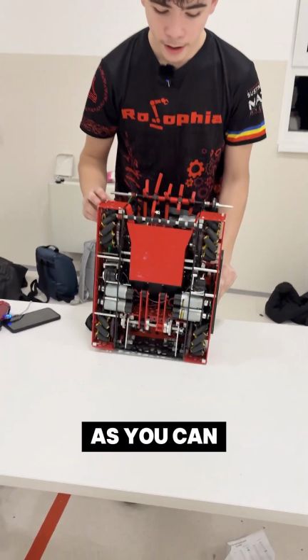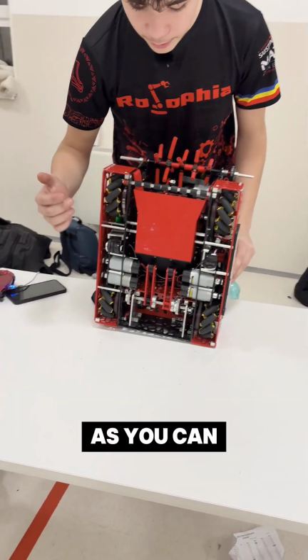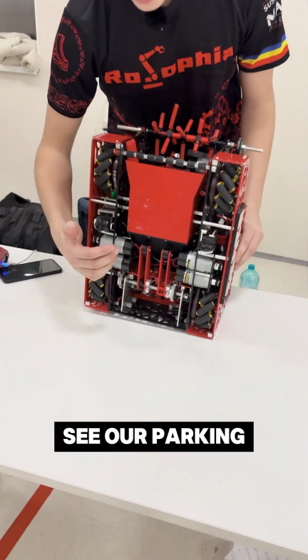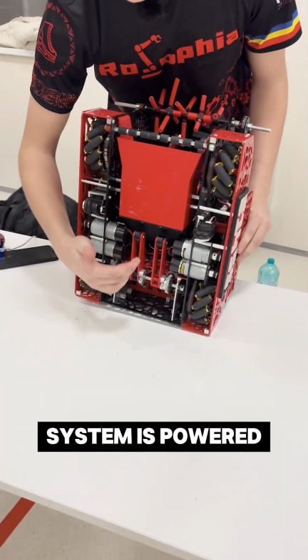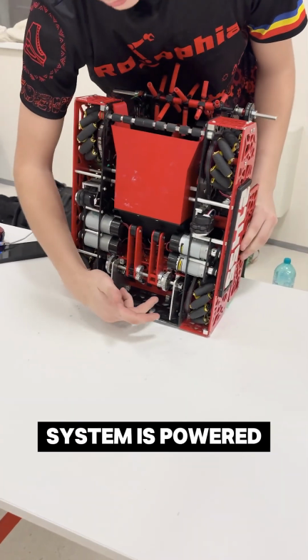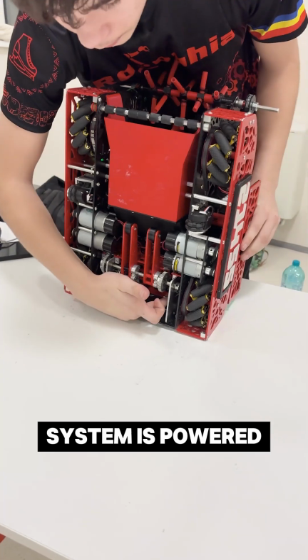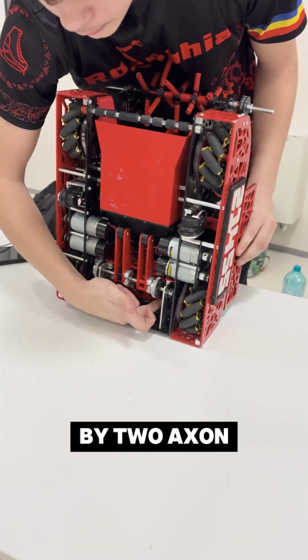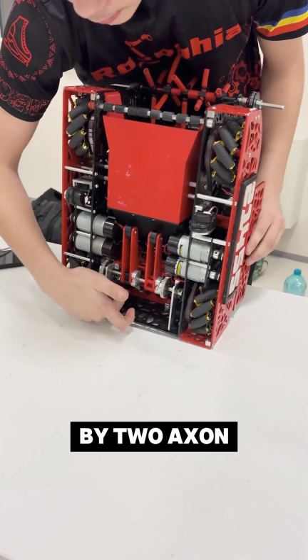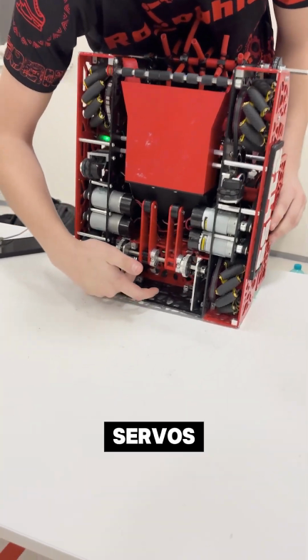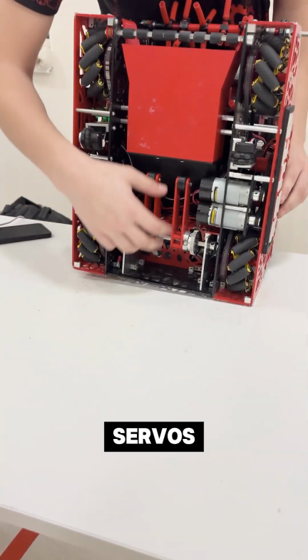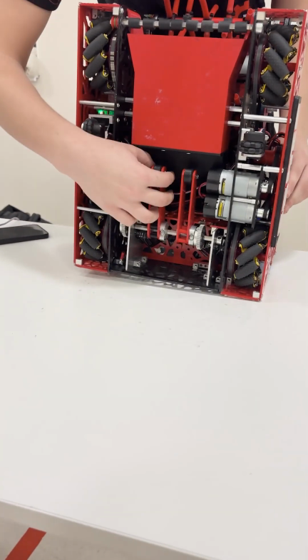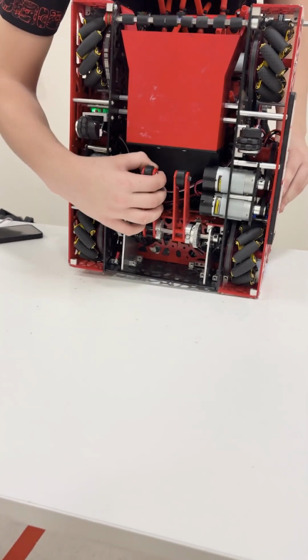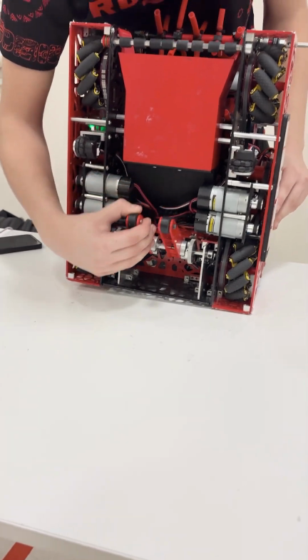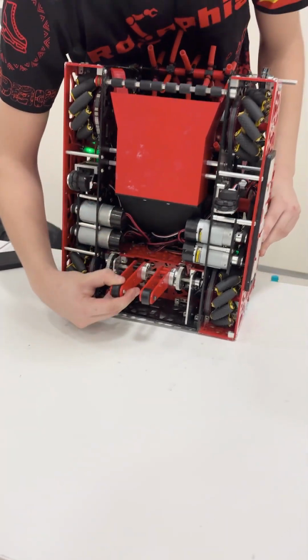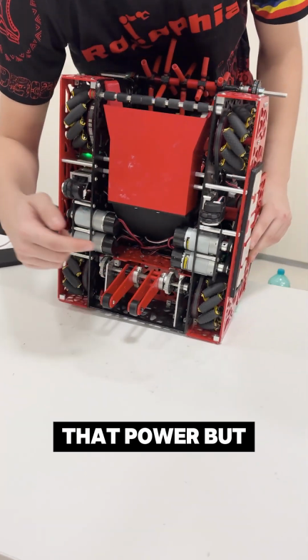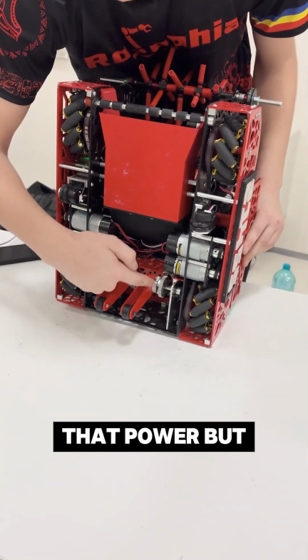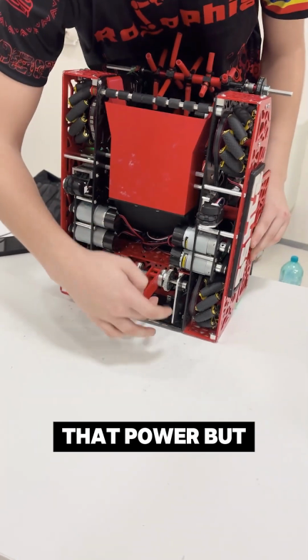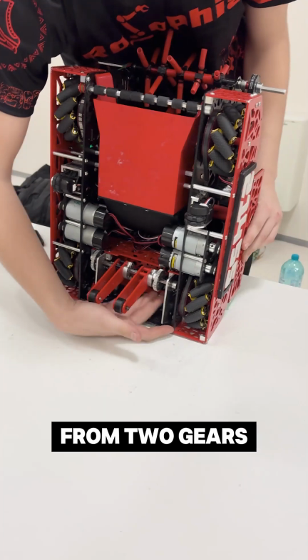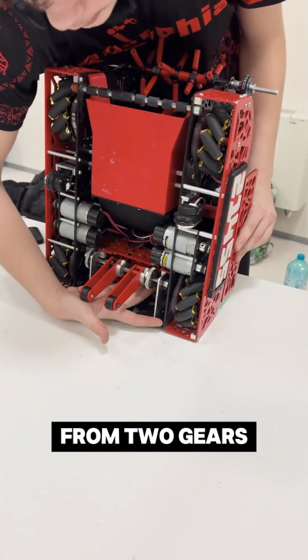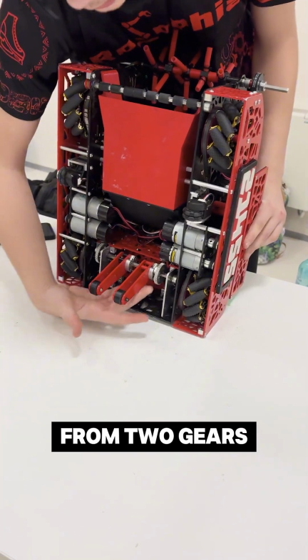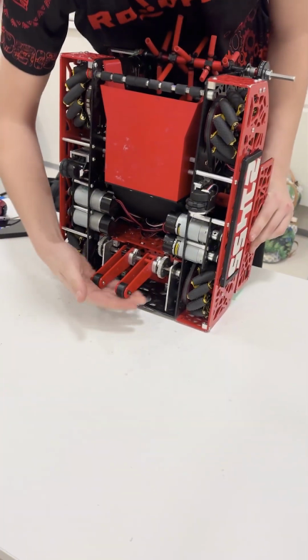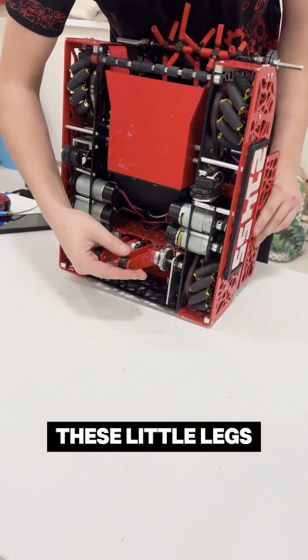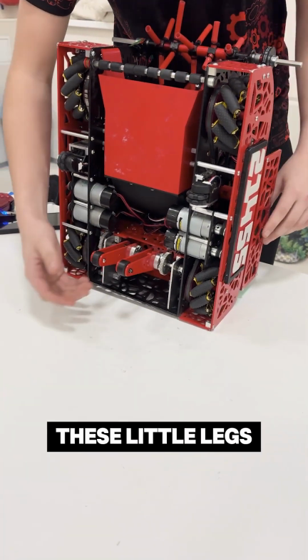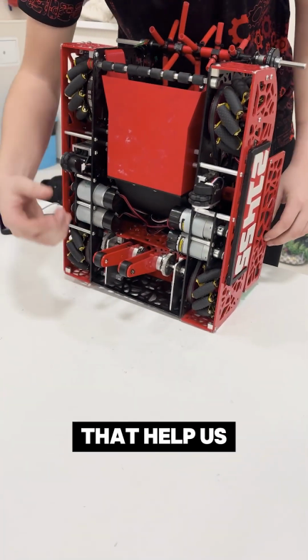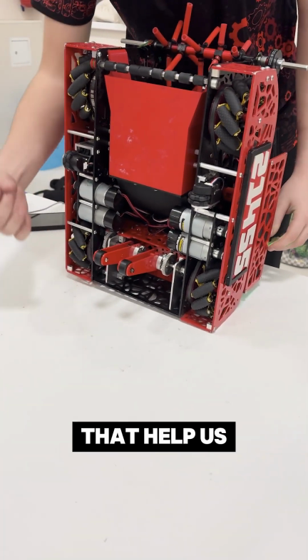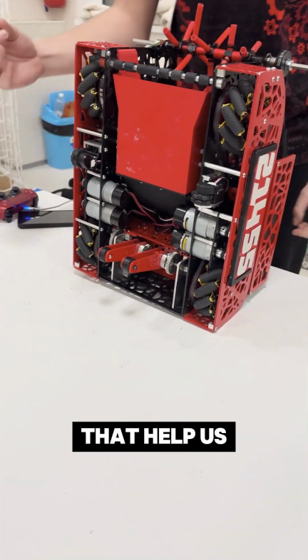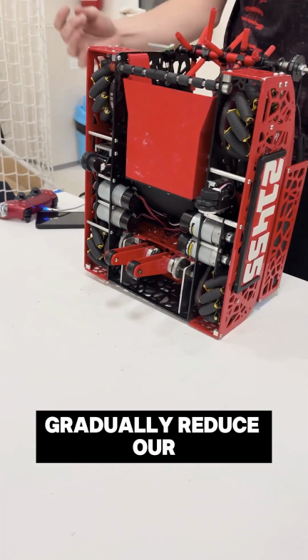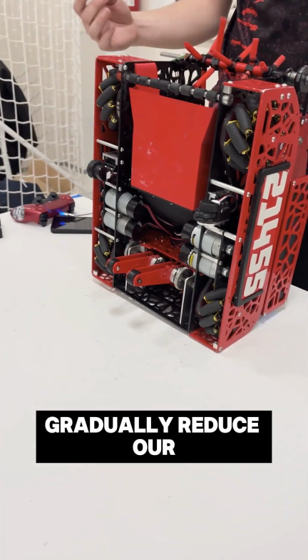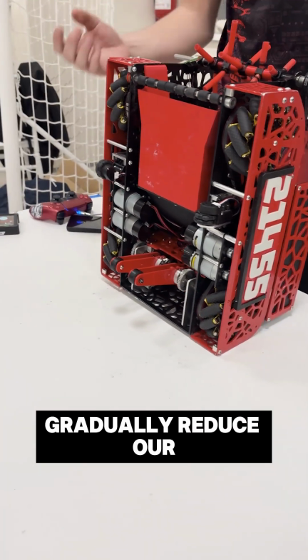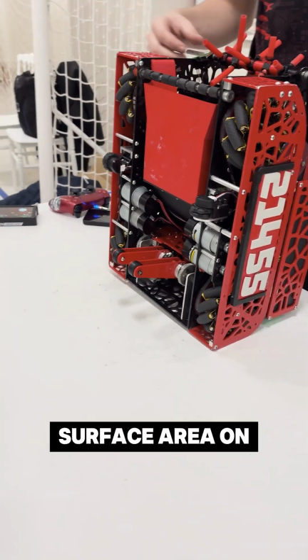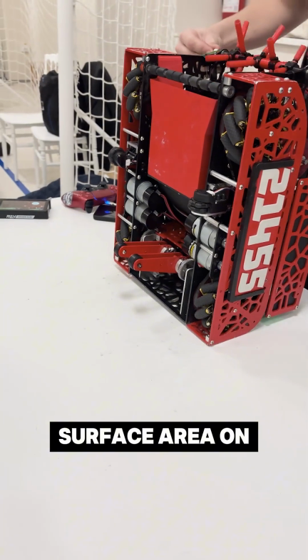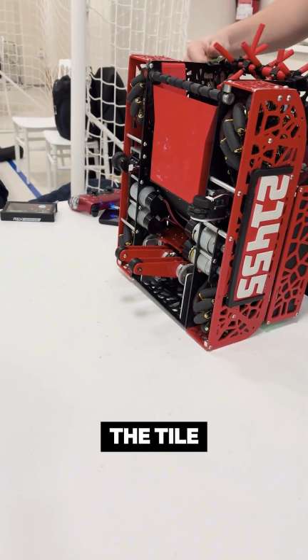As you can see, our parking system is powered by two Axon servos. The power from two gears drives these little legs that help us gradually reduce our surface area on the tile.